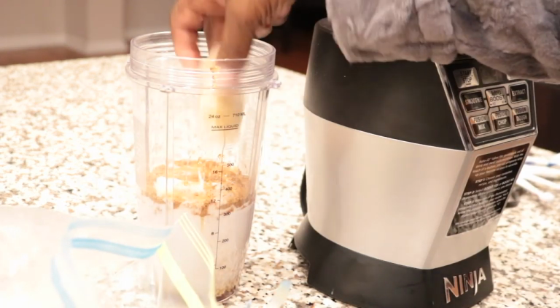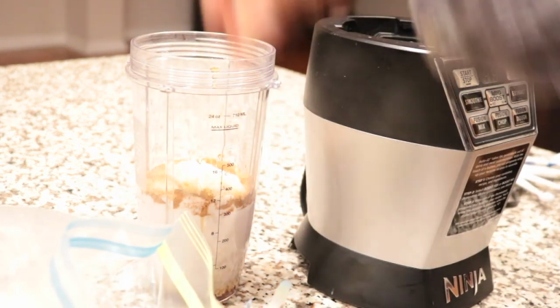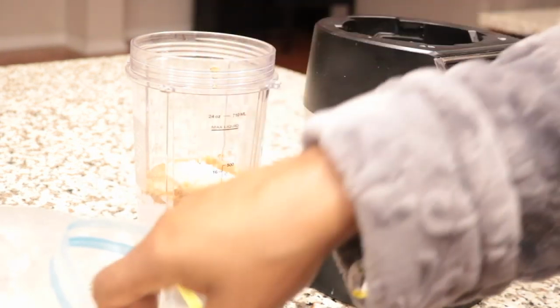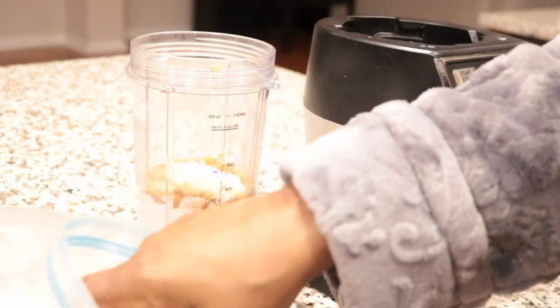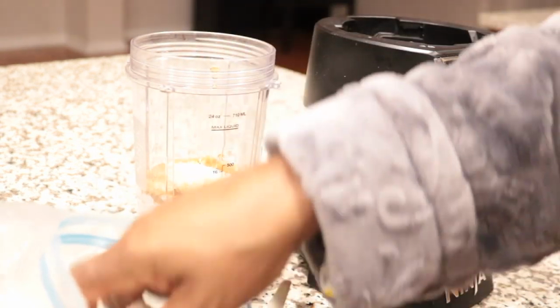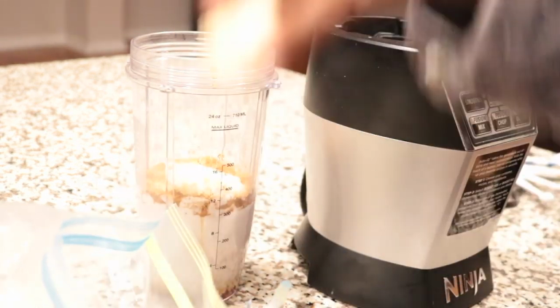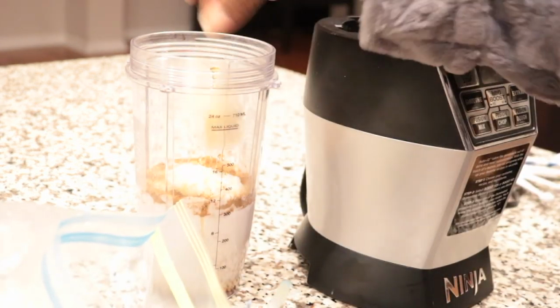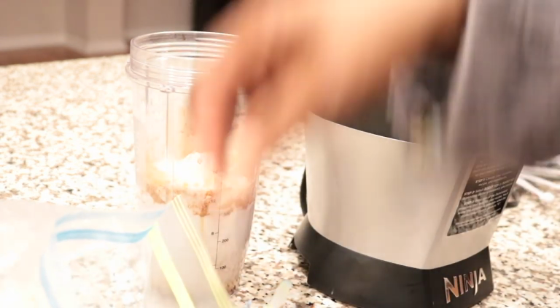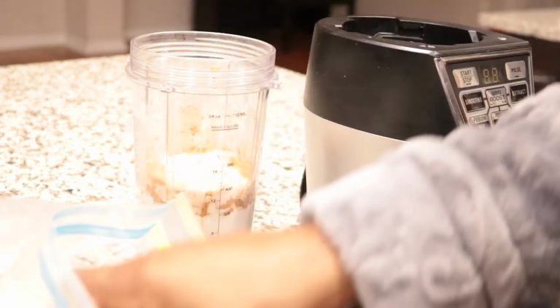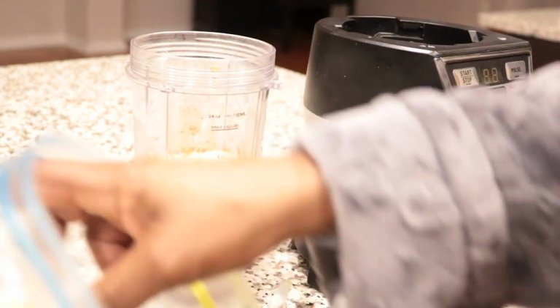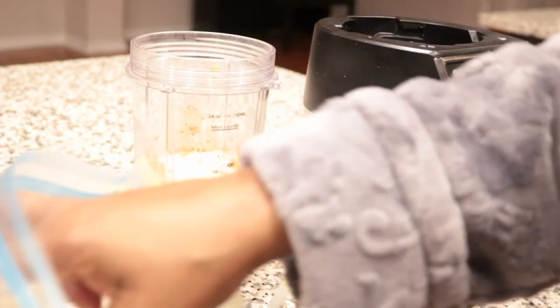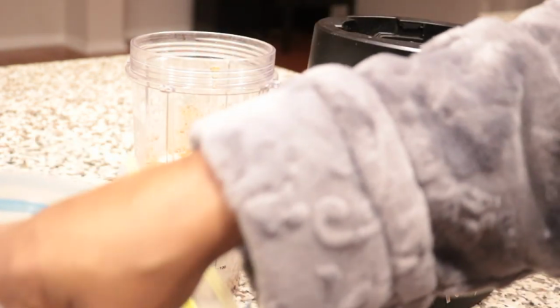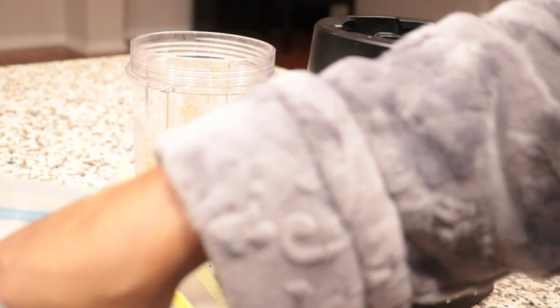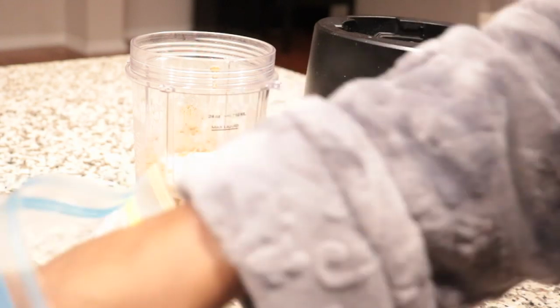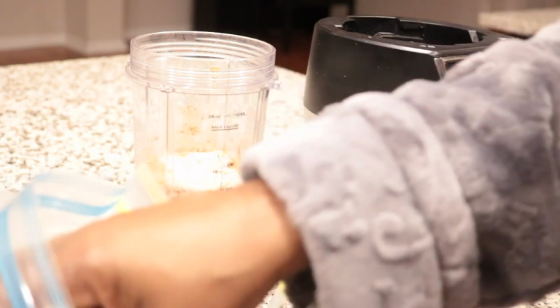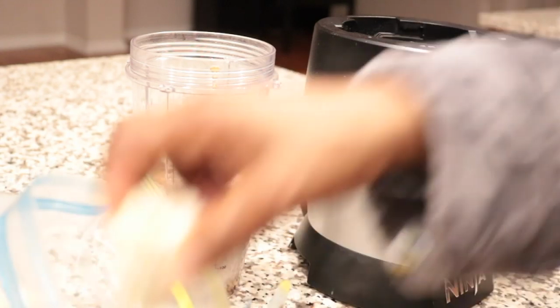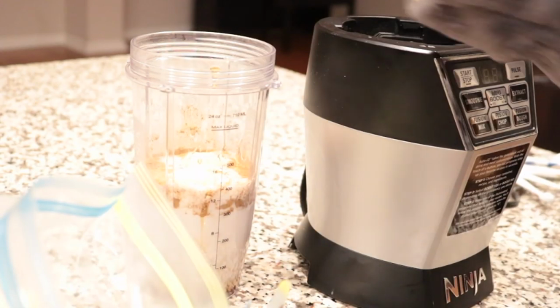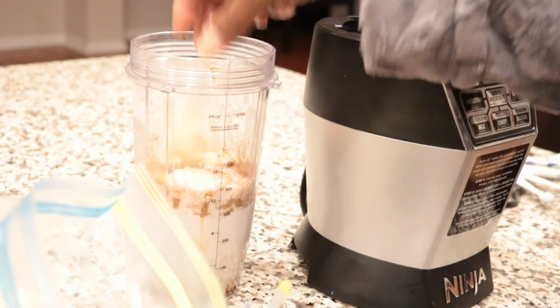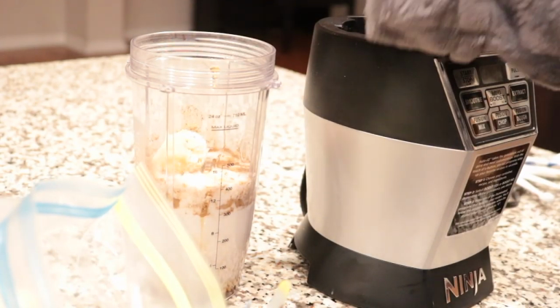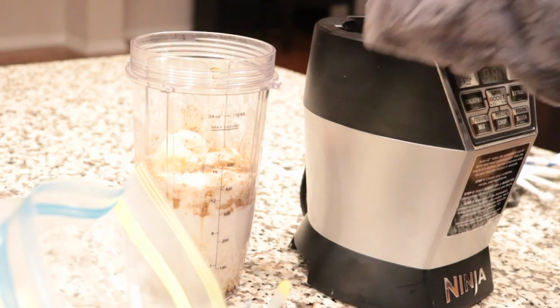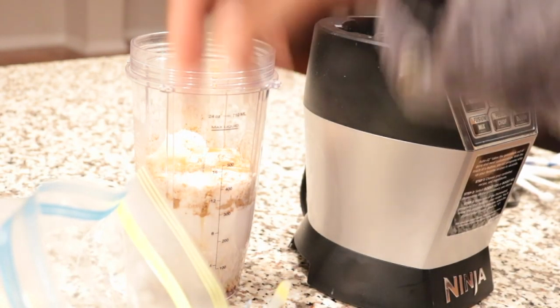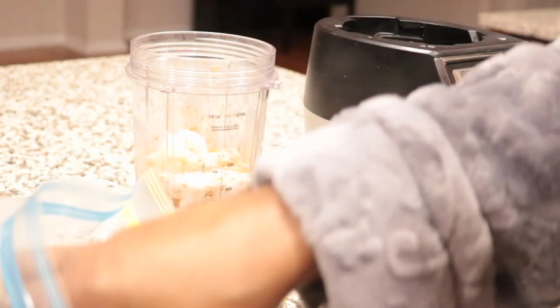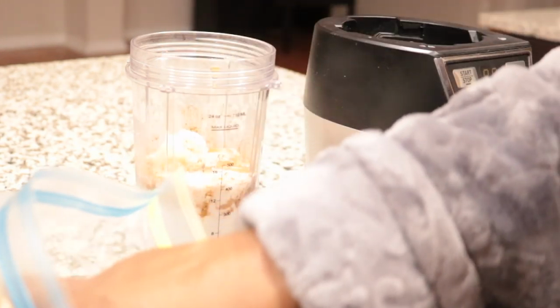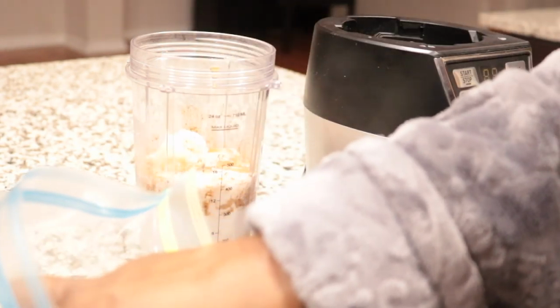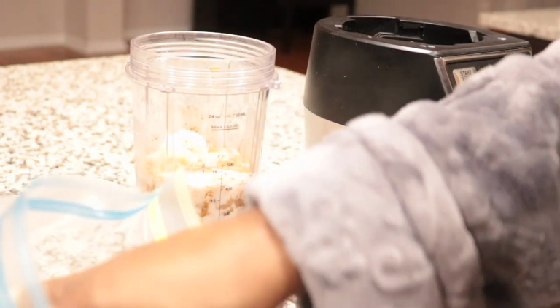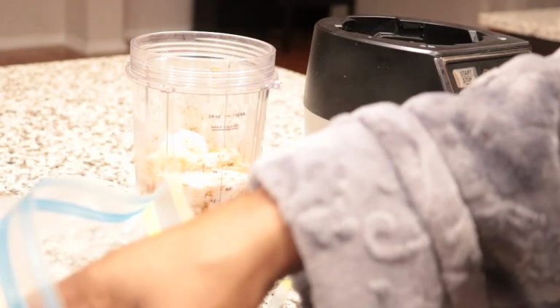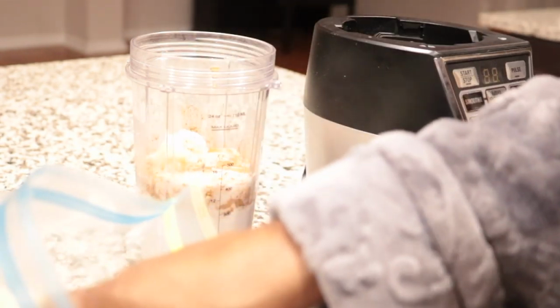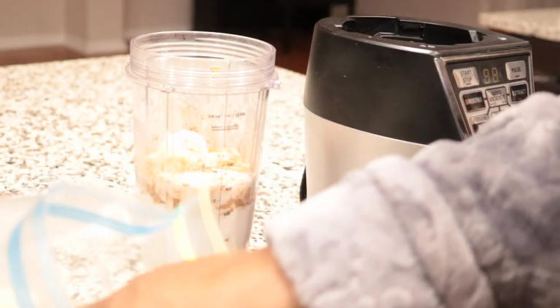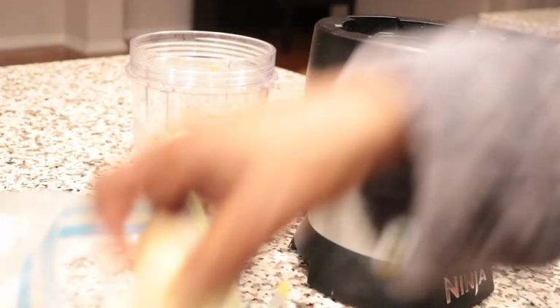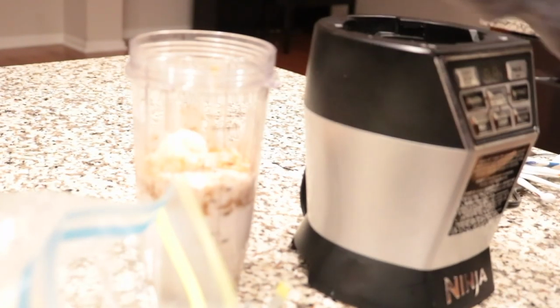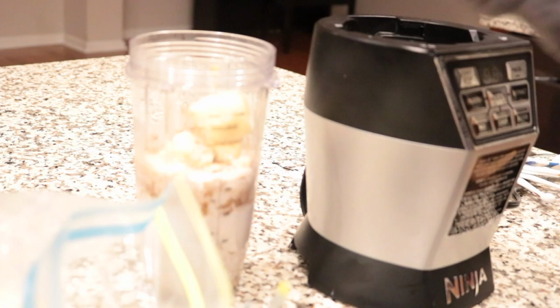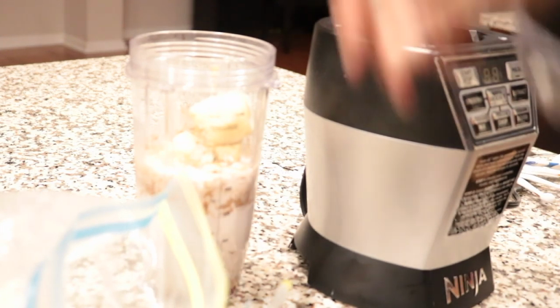And I'm gonna put in about one and a half frozen bananas.